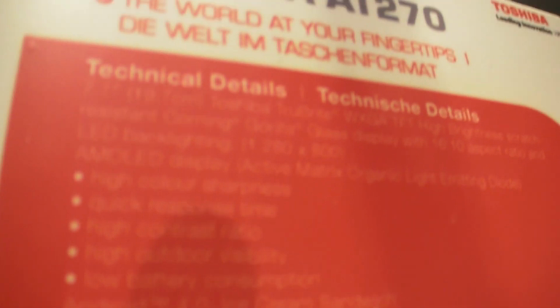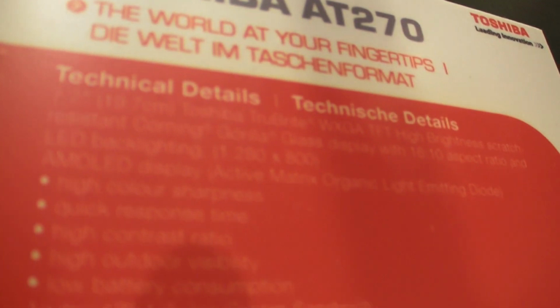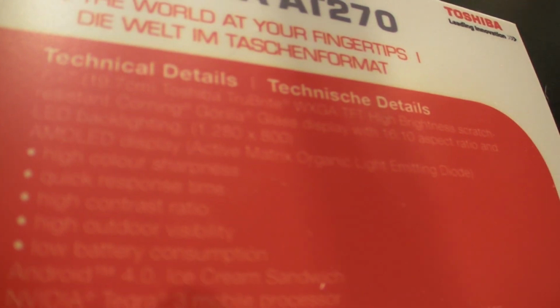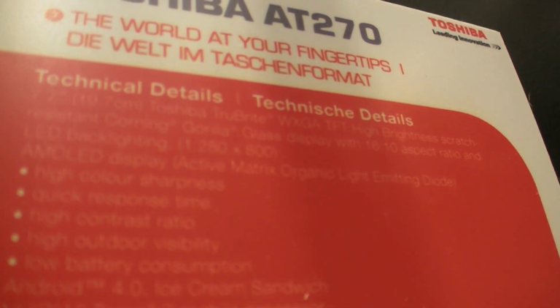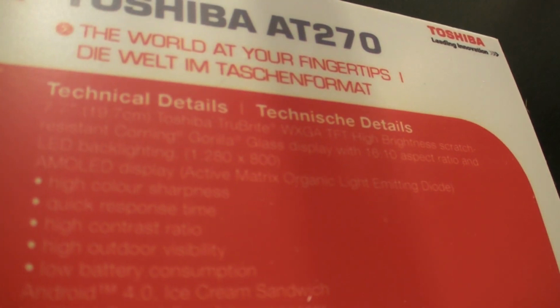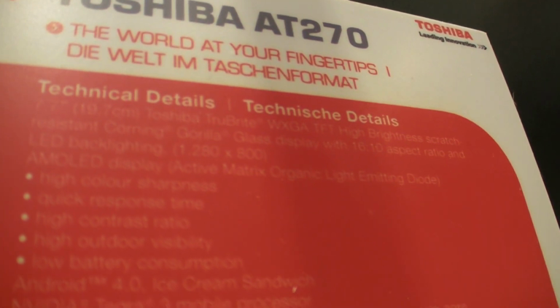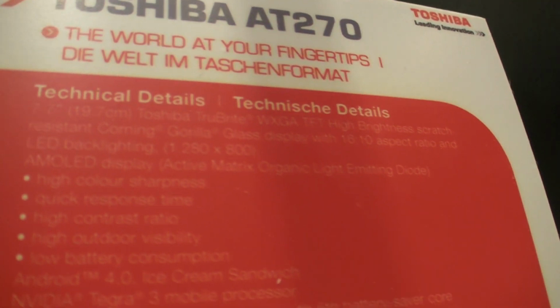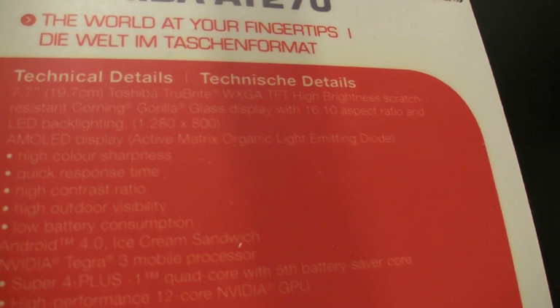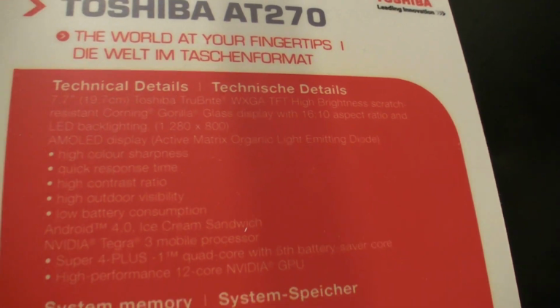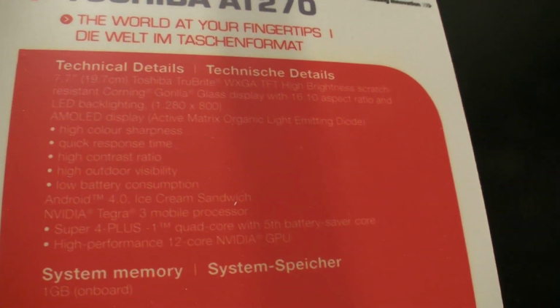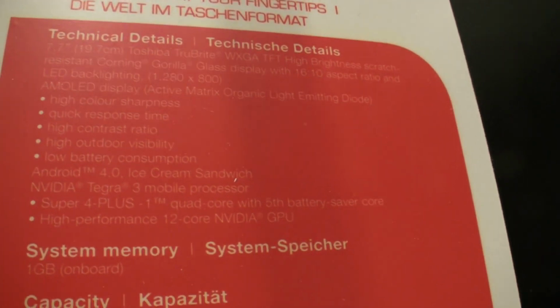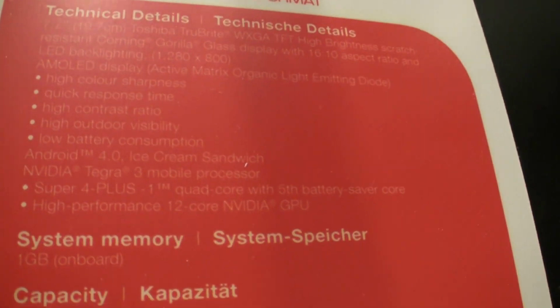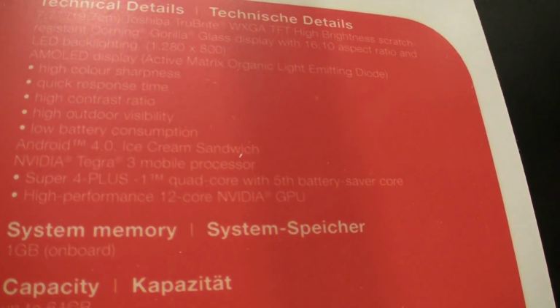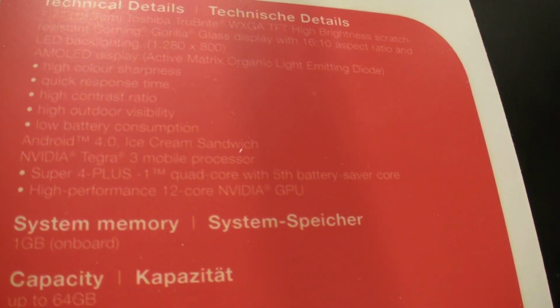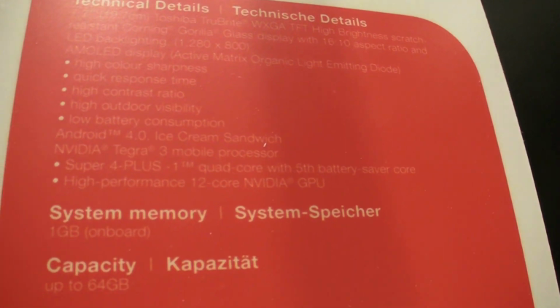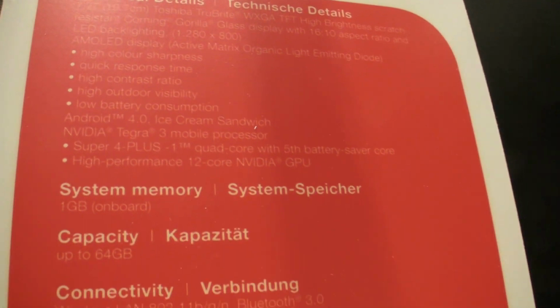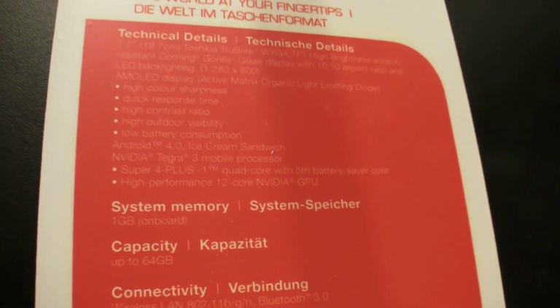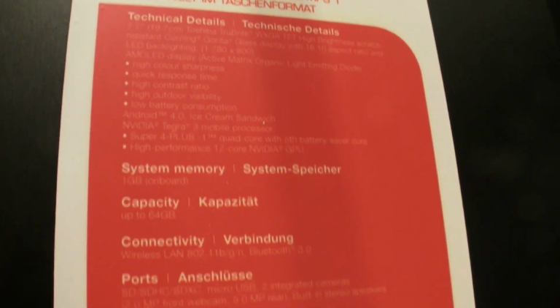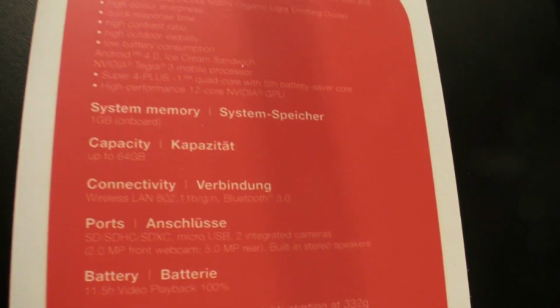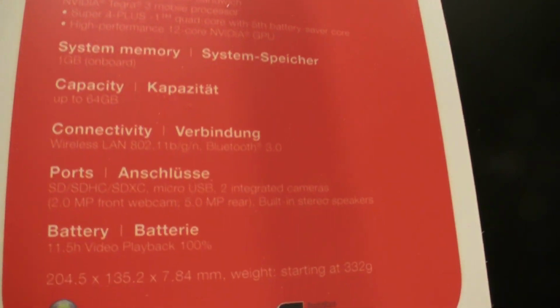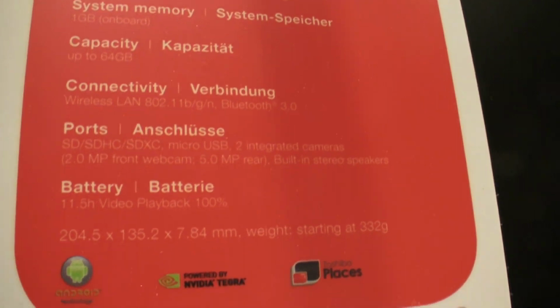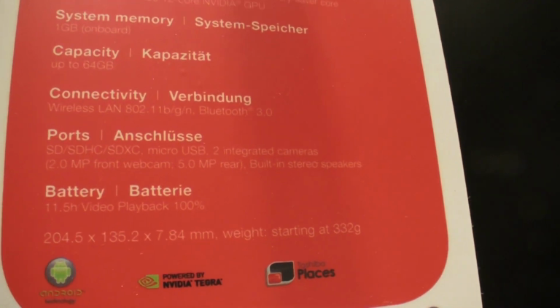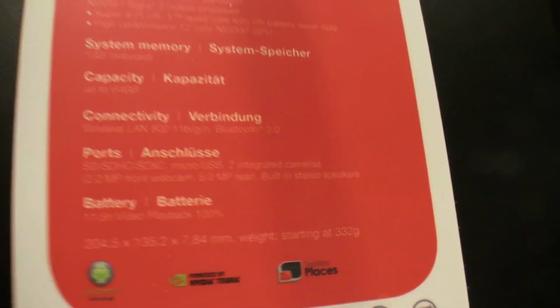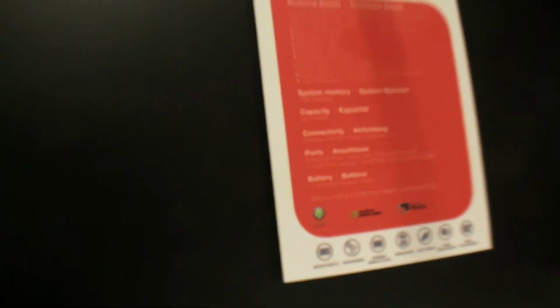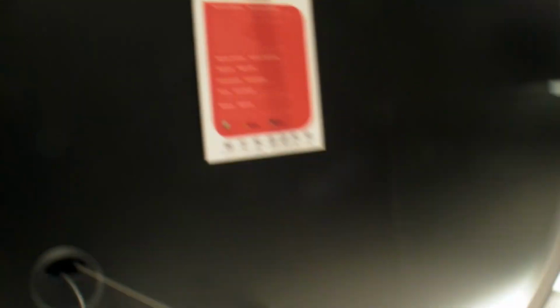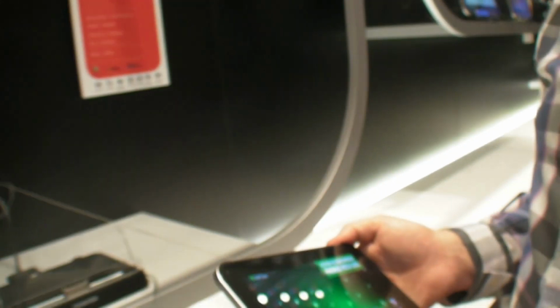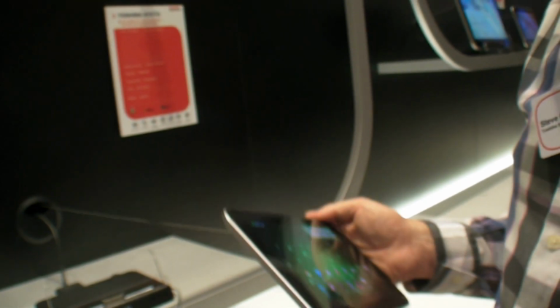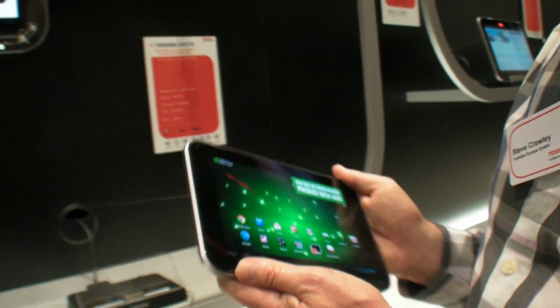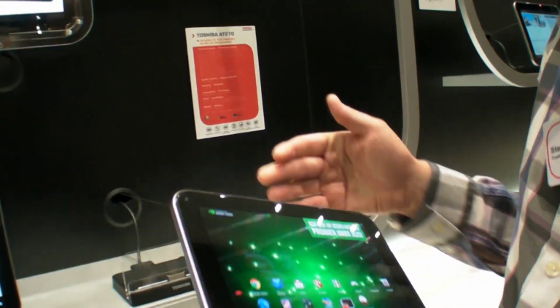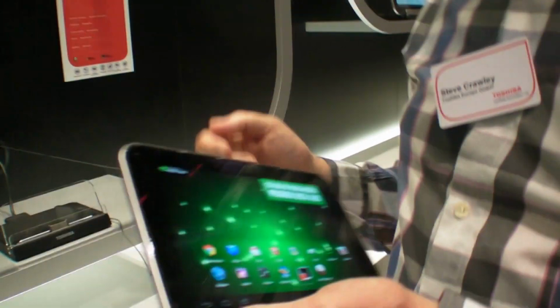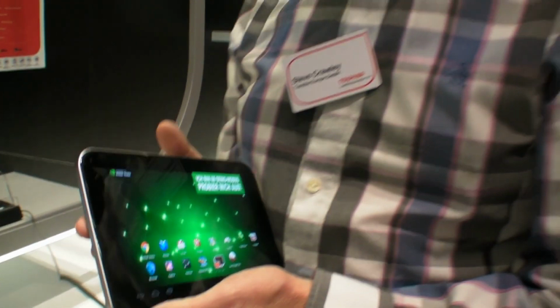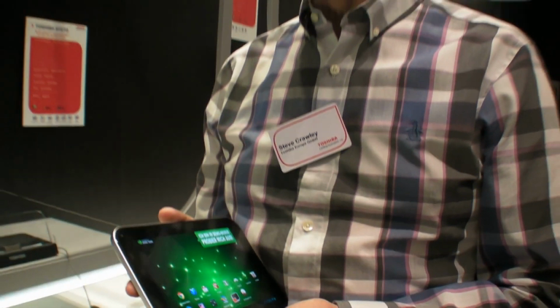It says here the resolution — it's a standard 1280x800 resolution screen. It also has Tegra 3. And it's been on the market for just under a month or so in Europe.